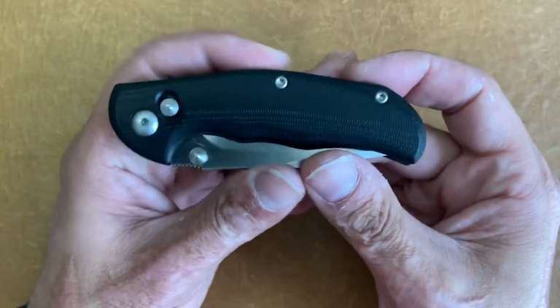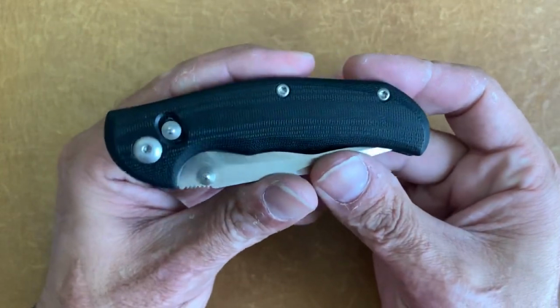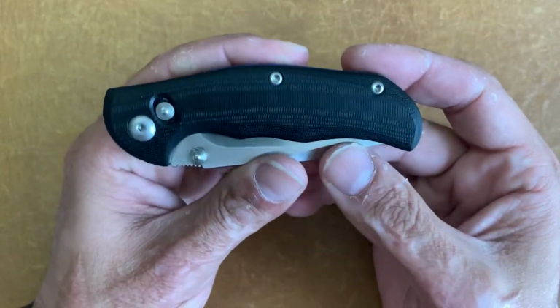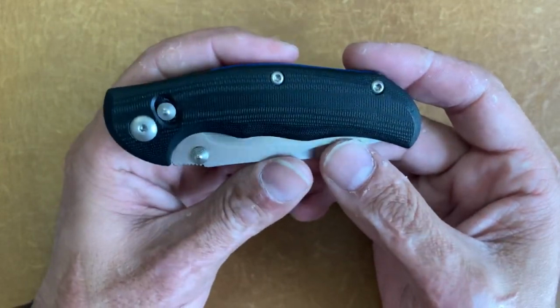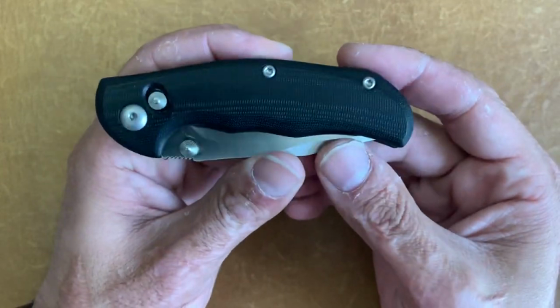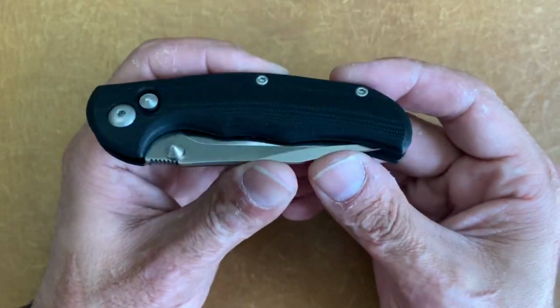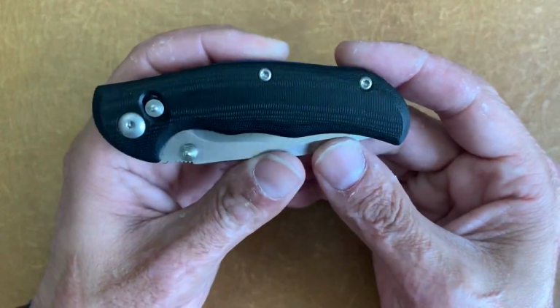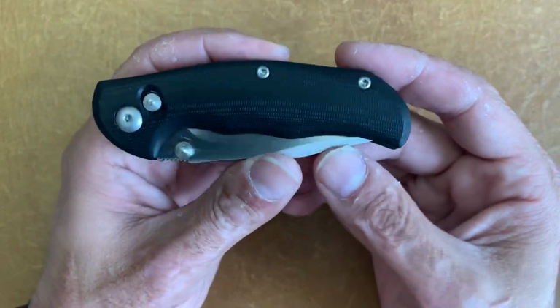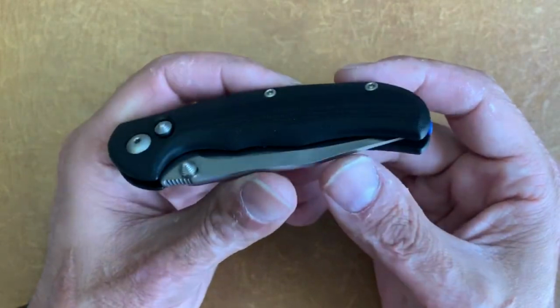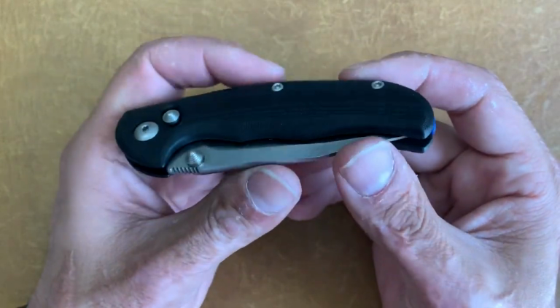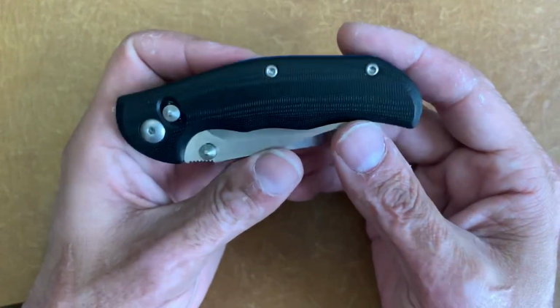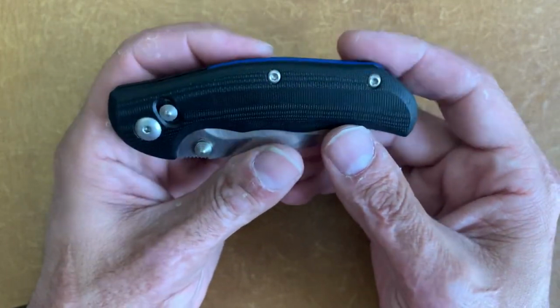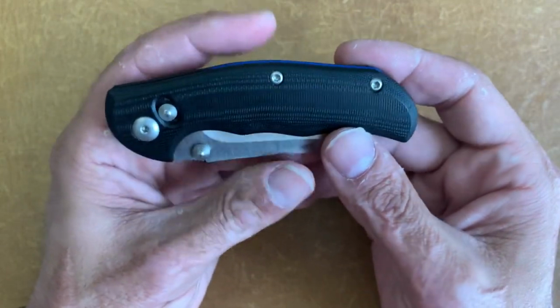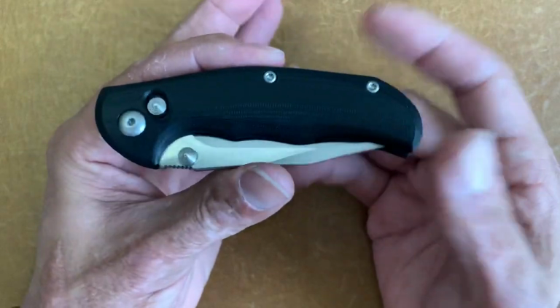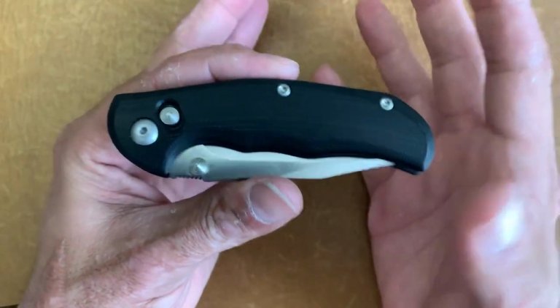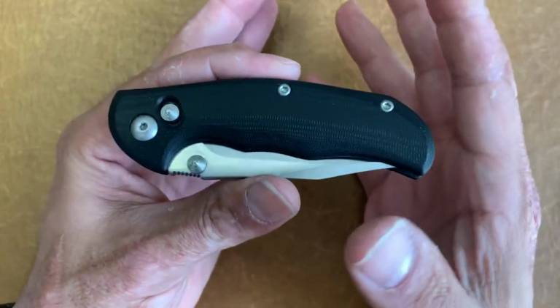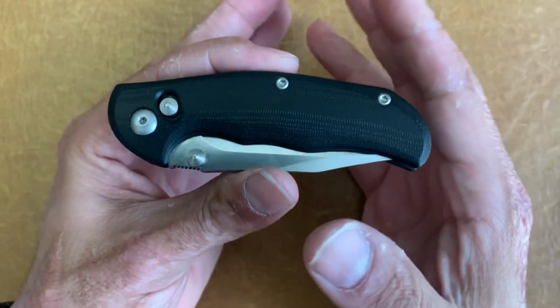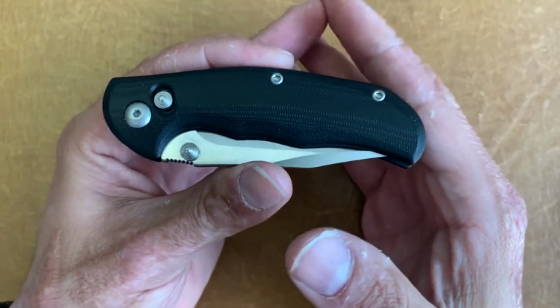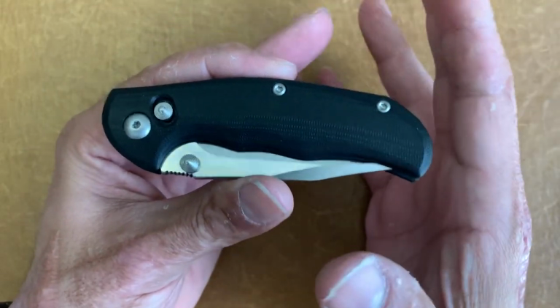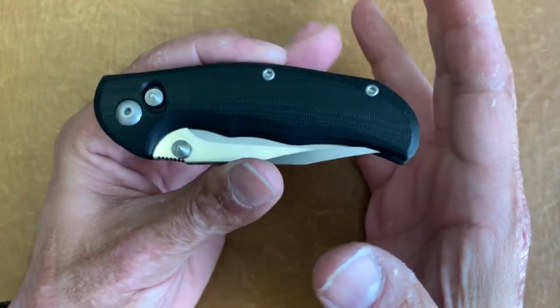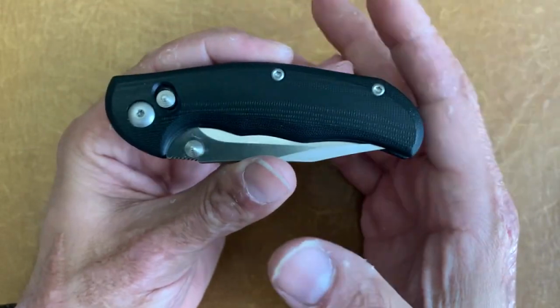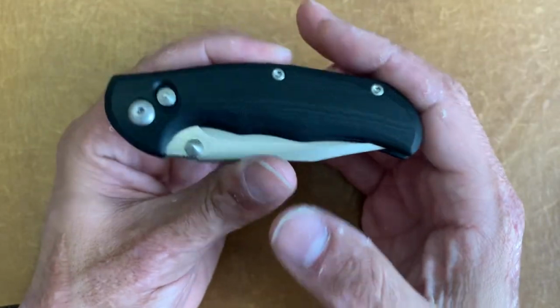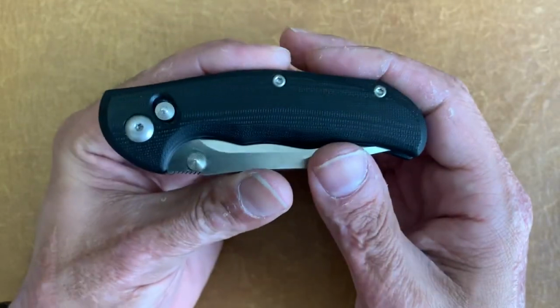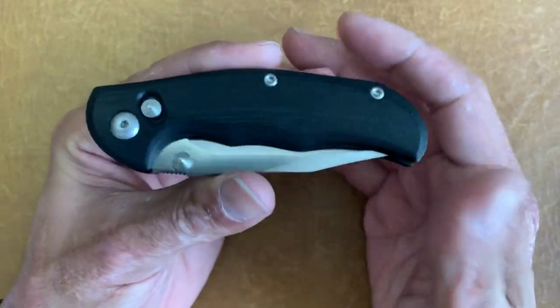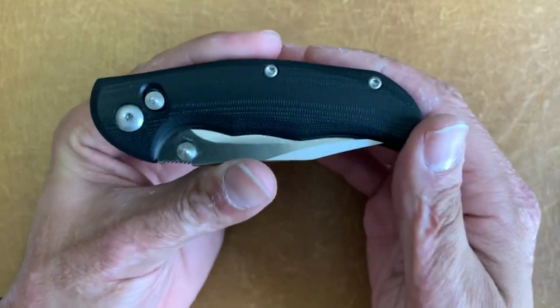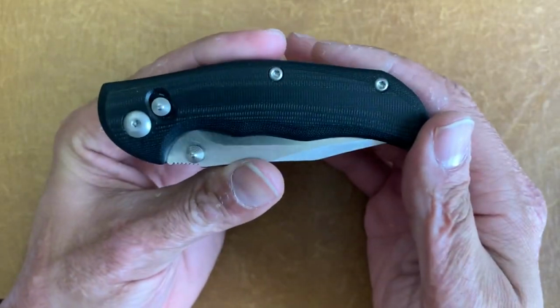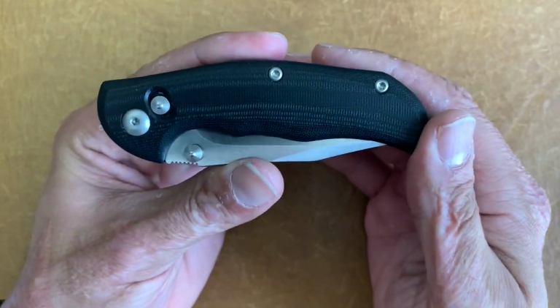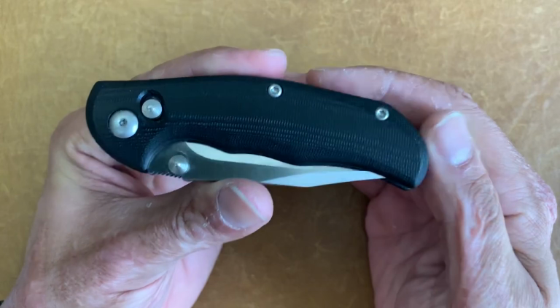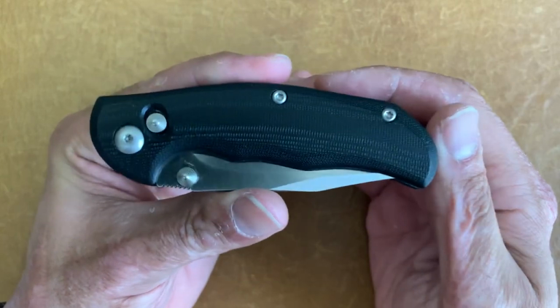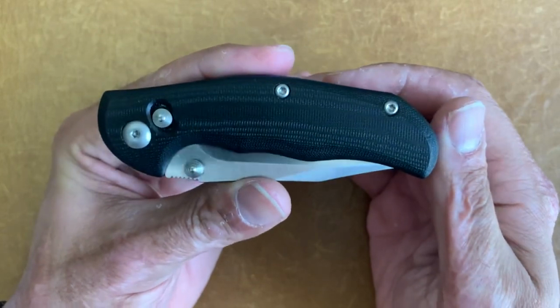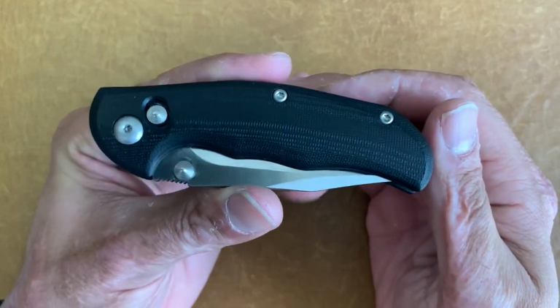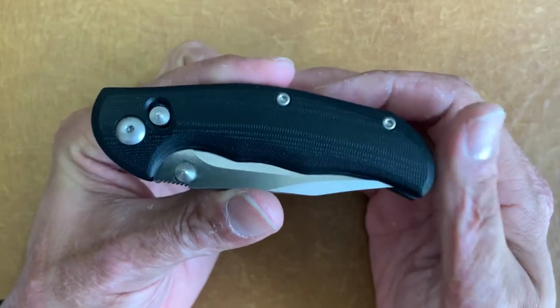This is oddly tip-up, right-hand carry only — which really has me scratching my head, especially when this knife is totally ambidextrous.